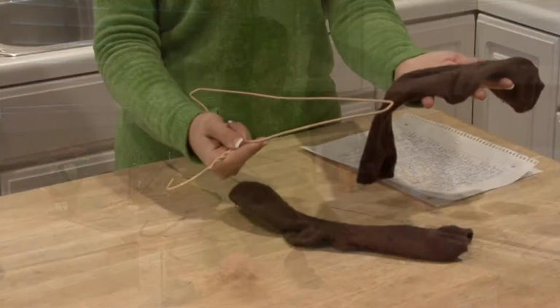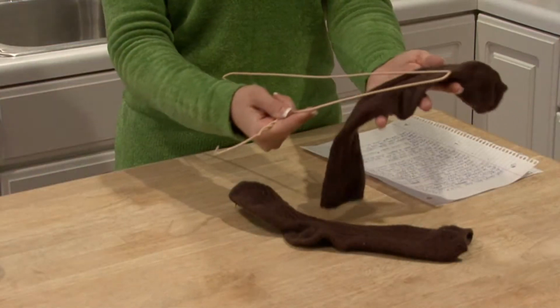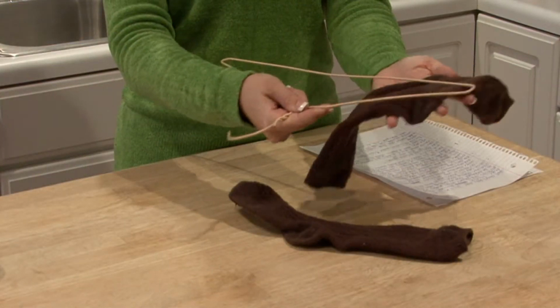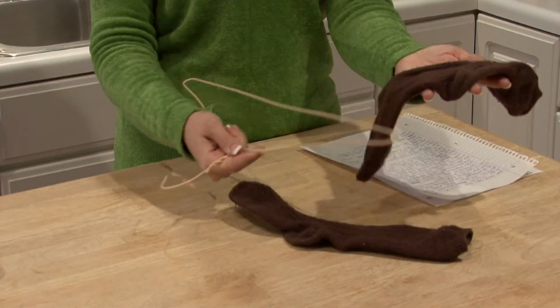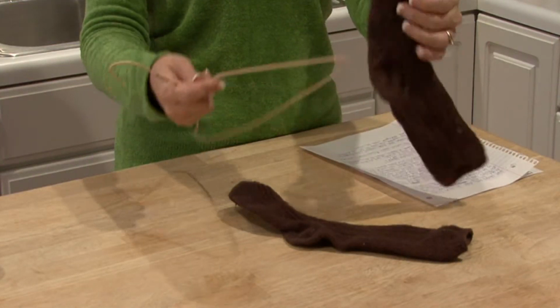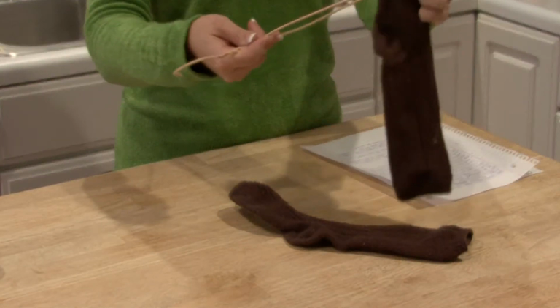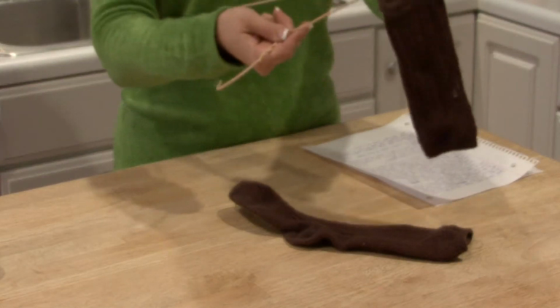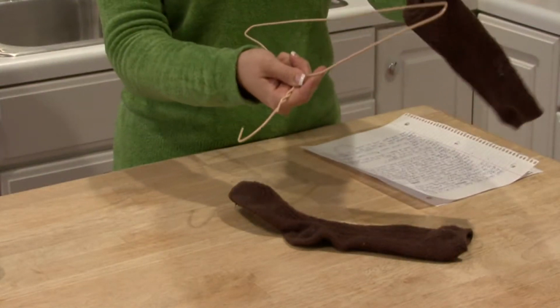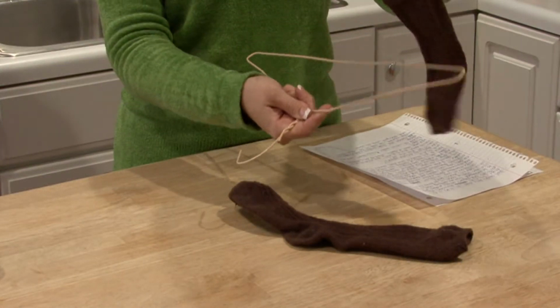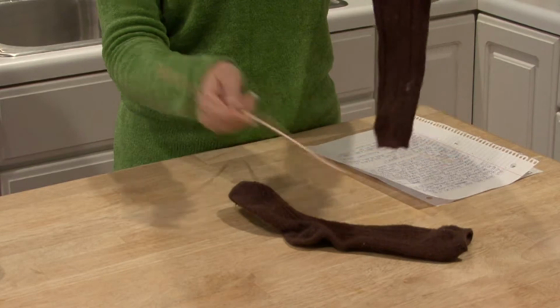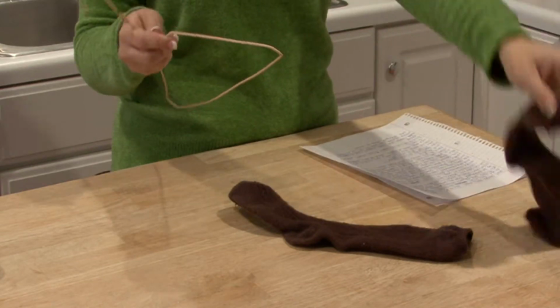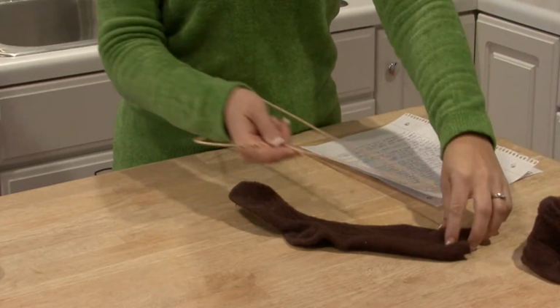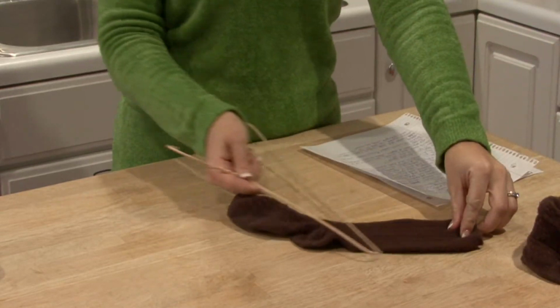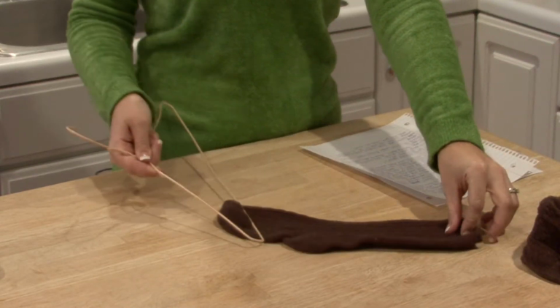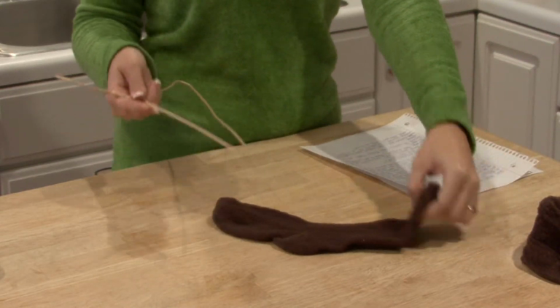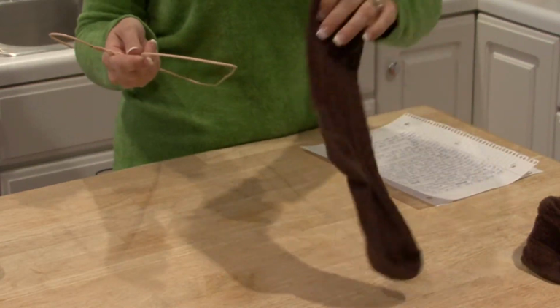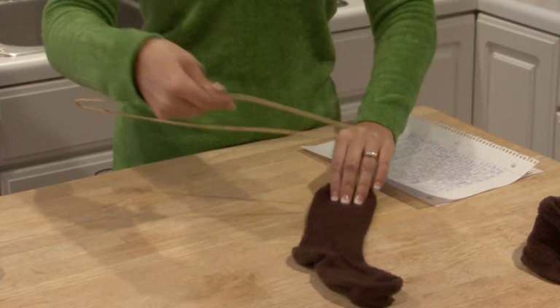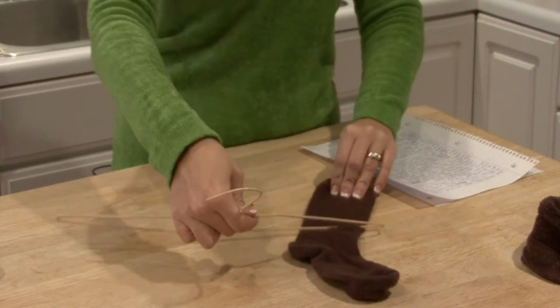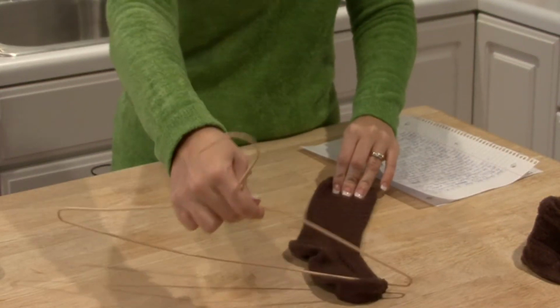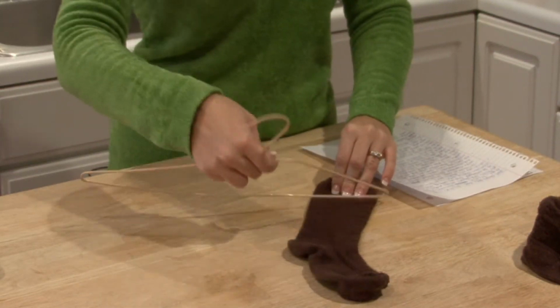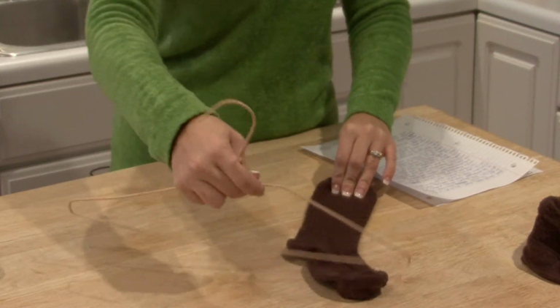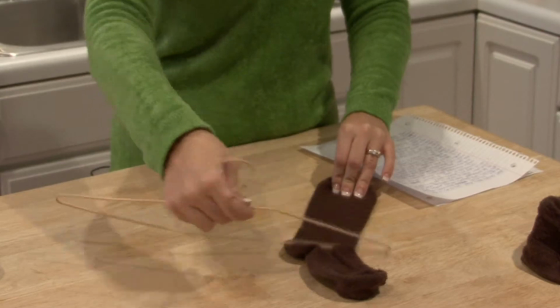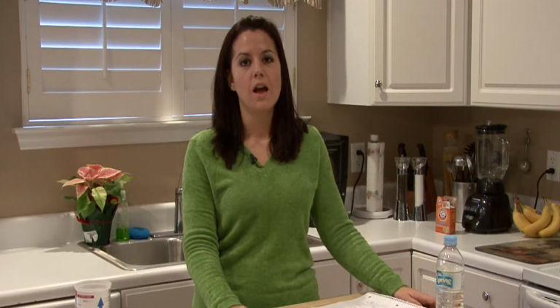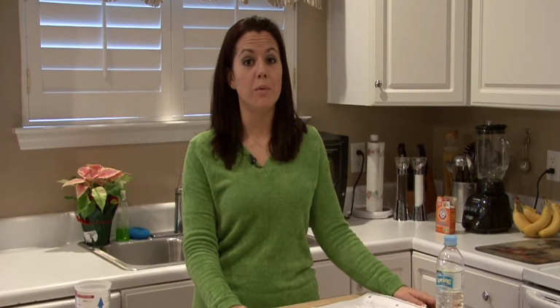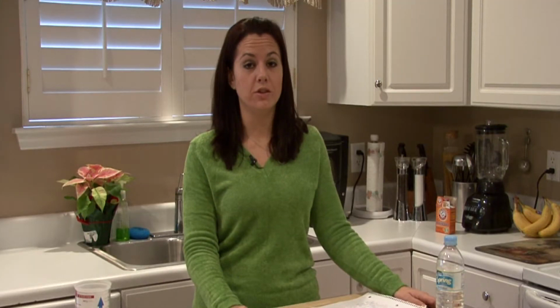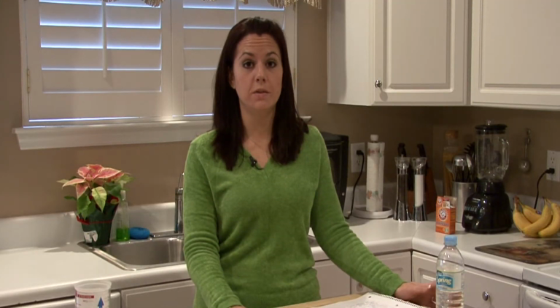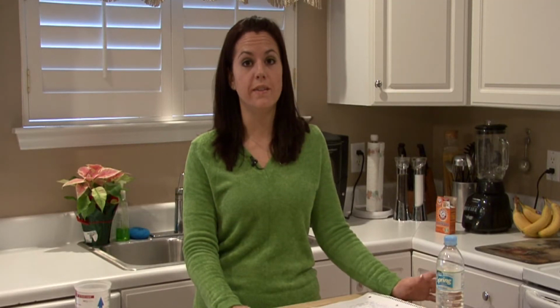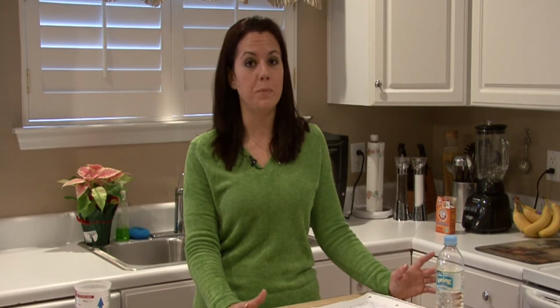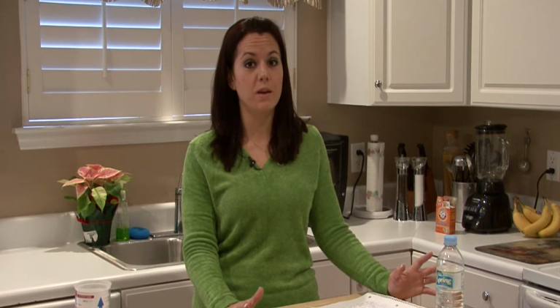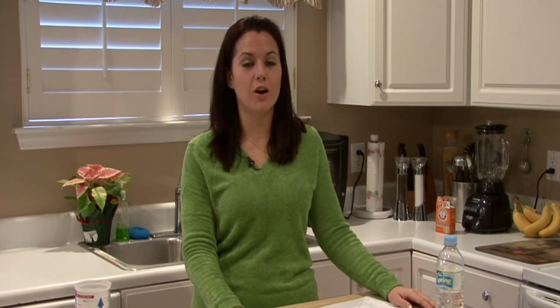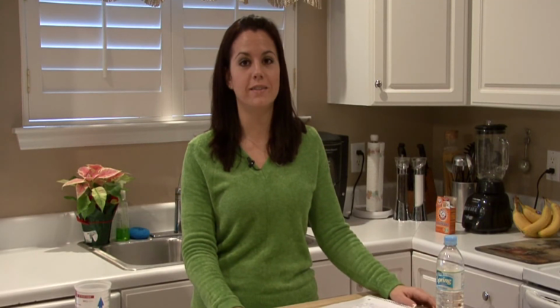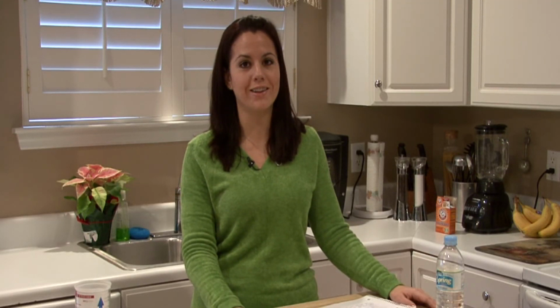Also, a good thing to do is to use fabric softener and dryer sheets — obviously those things work really well. I am Rachel Yutuzis and that is basically what causes static cling.